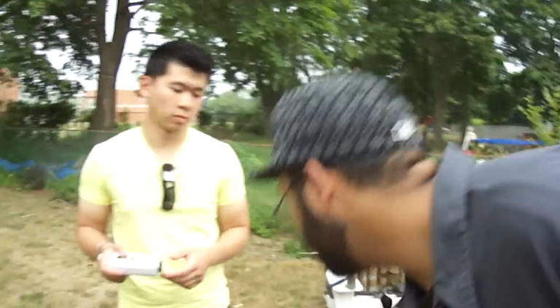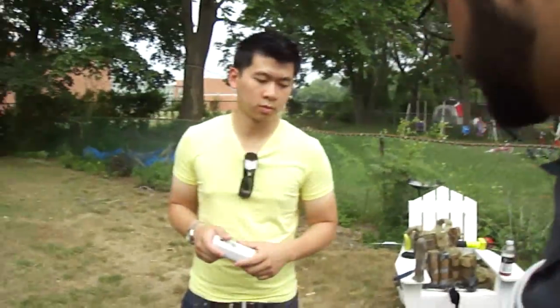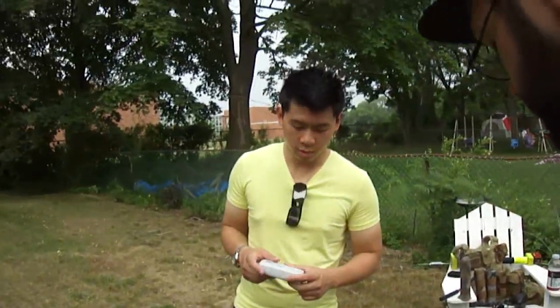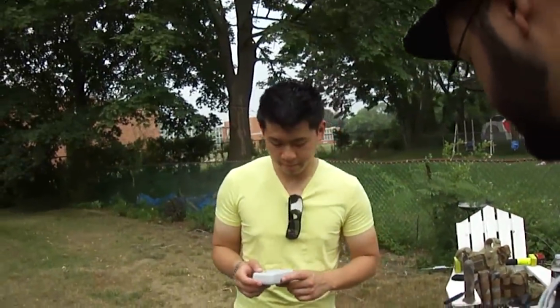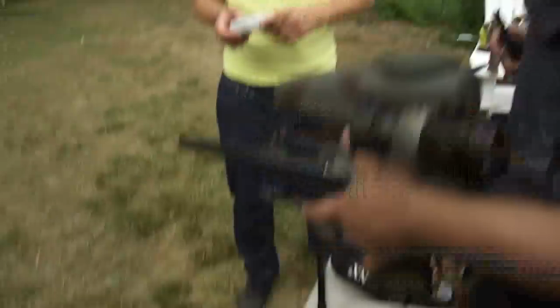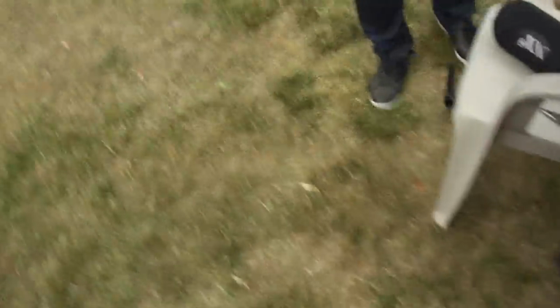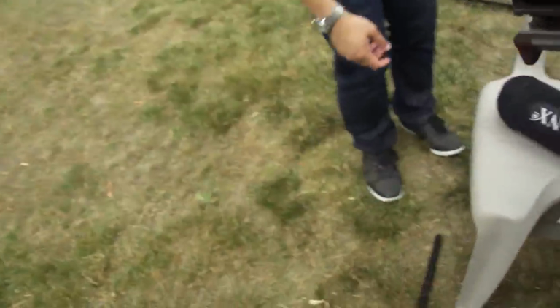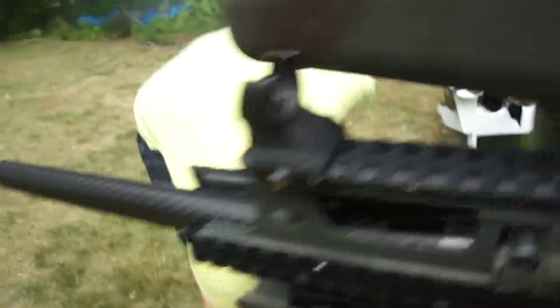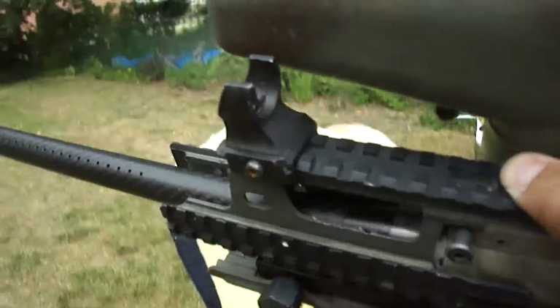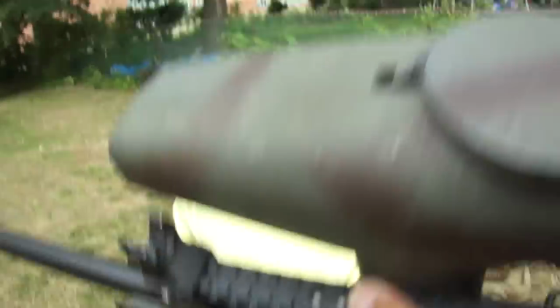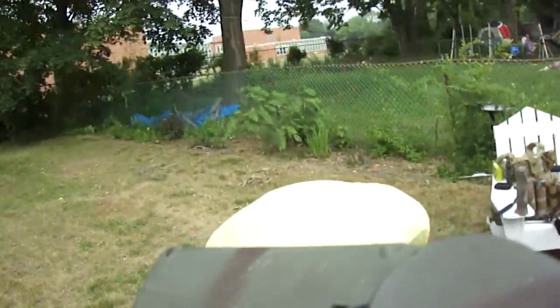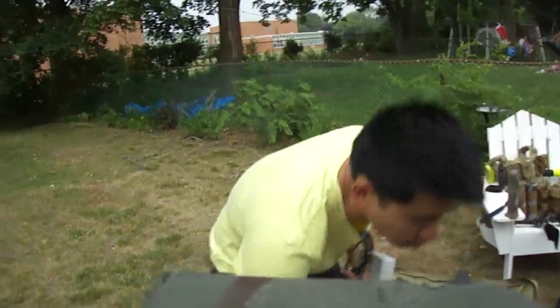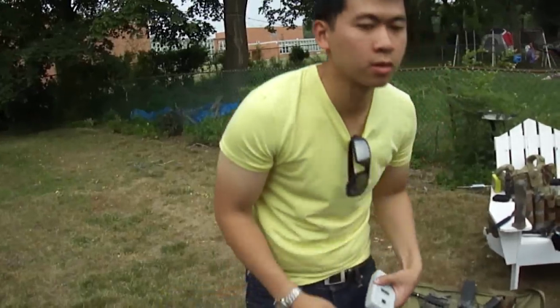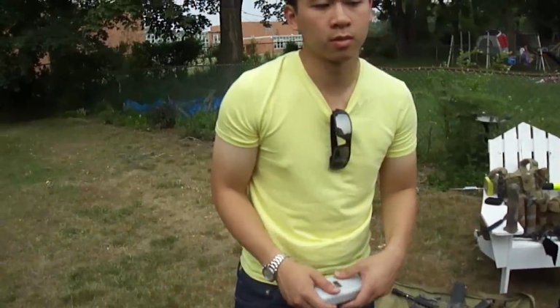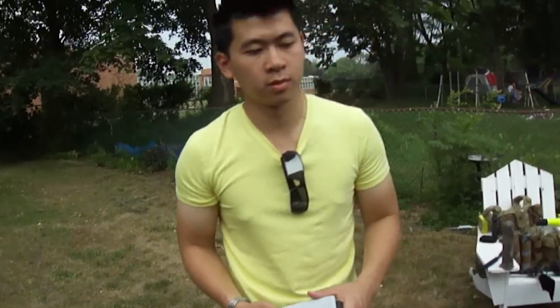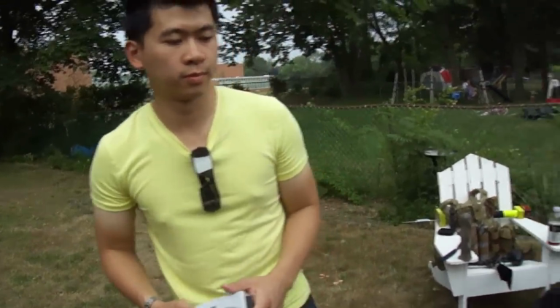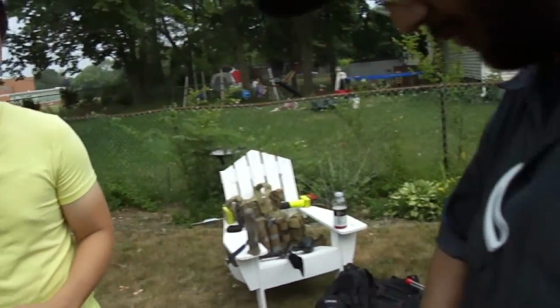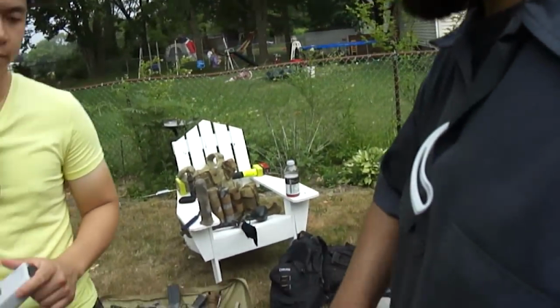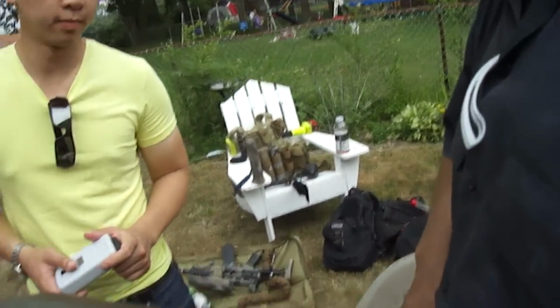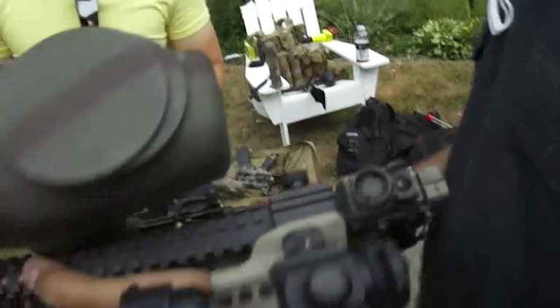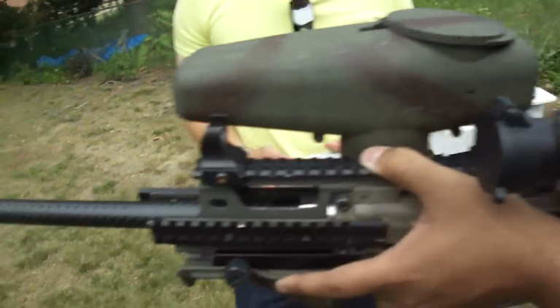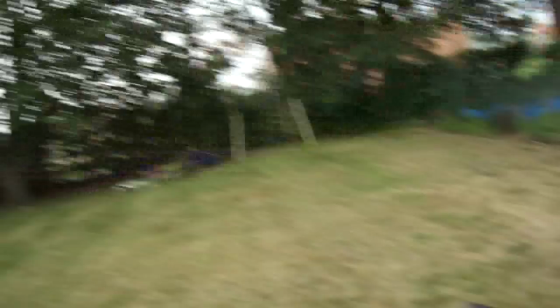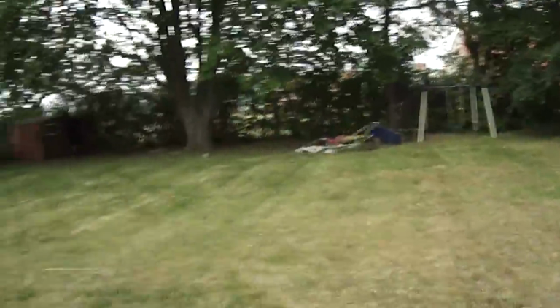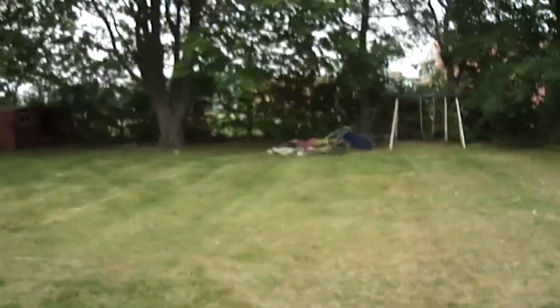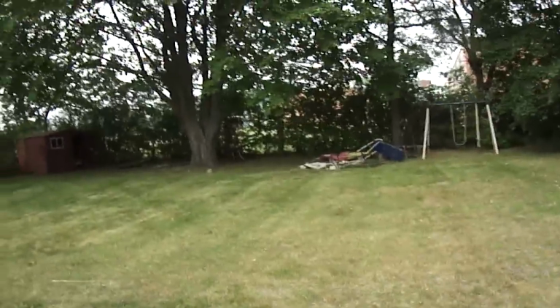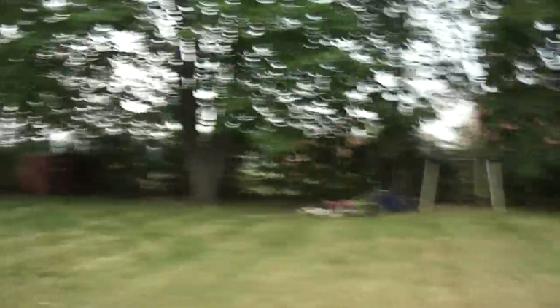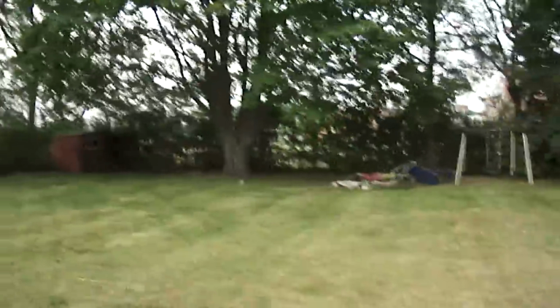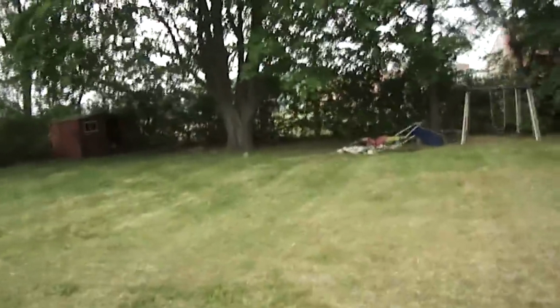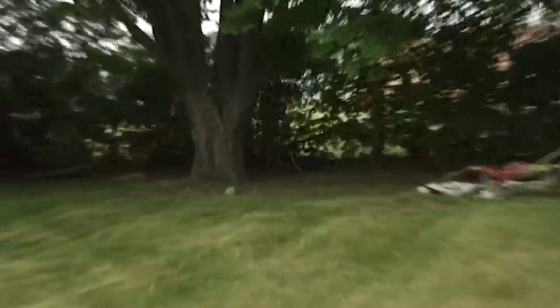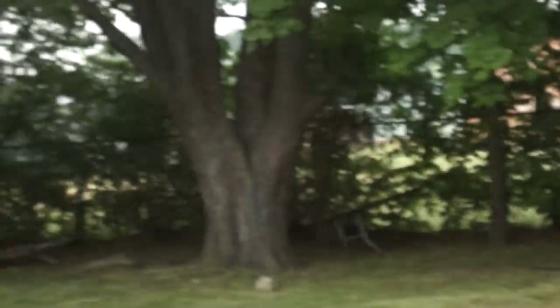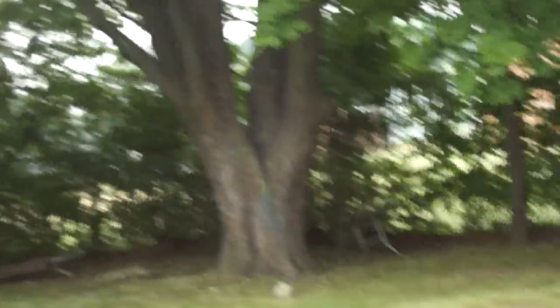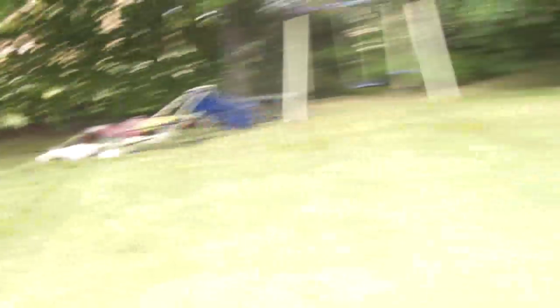You got that chrono? Yep. Let's do this. Got a guess. Clearing shots. All right, ready? Ready.